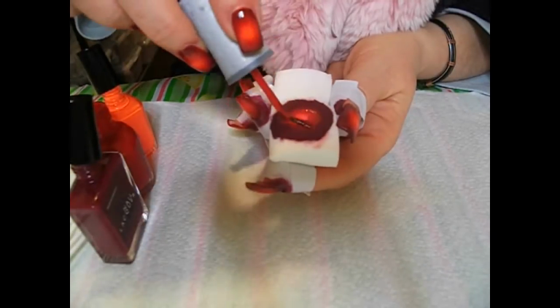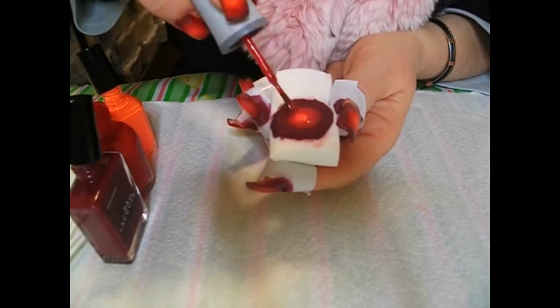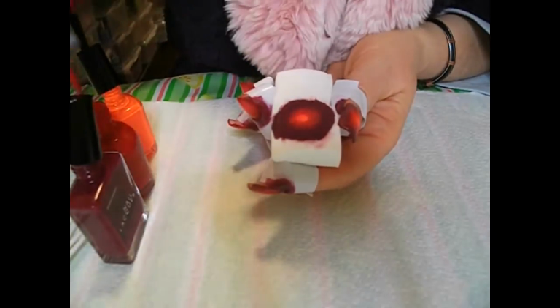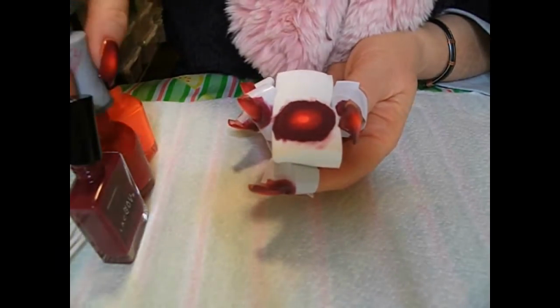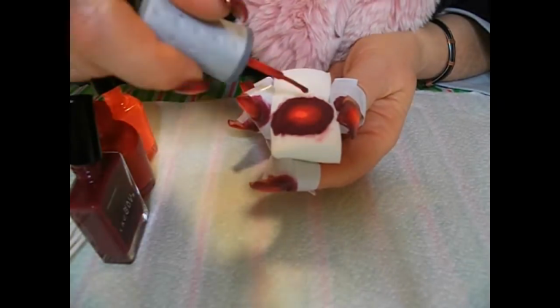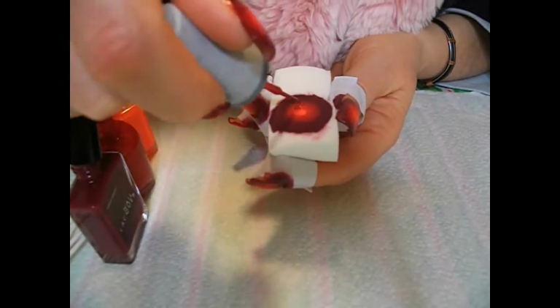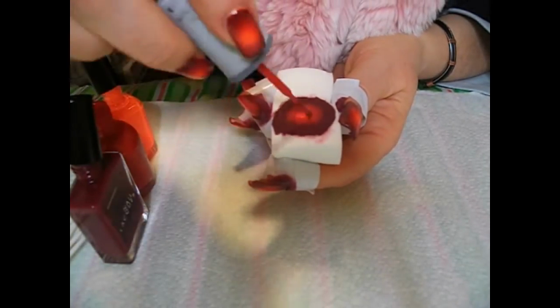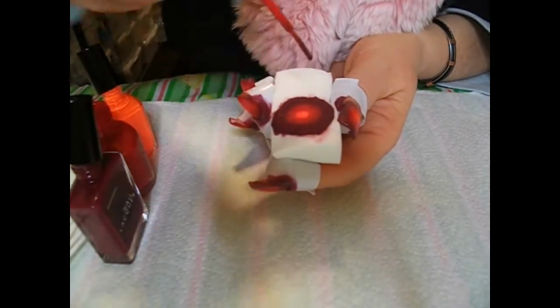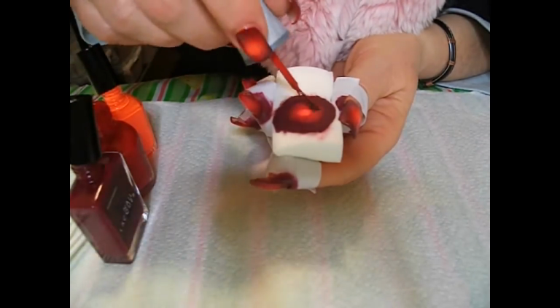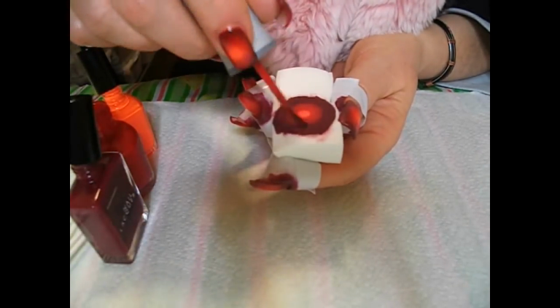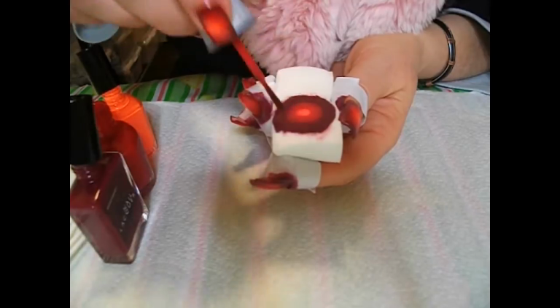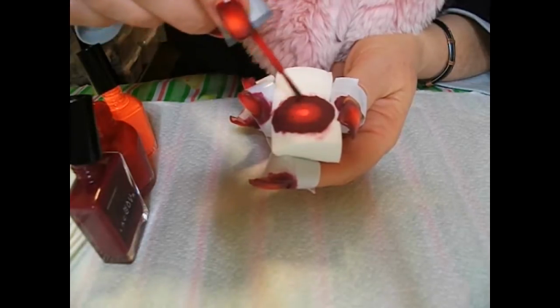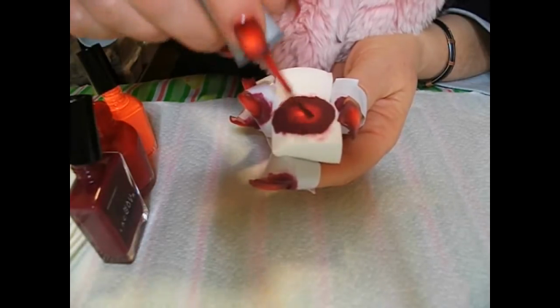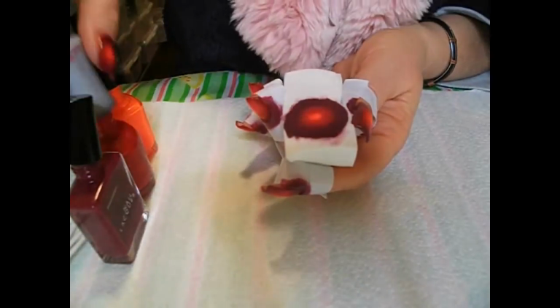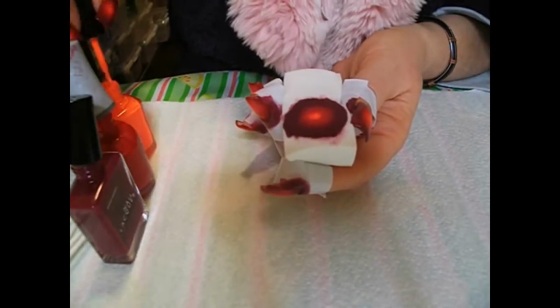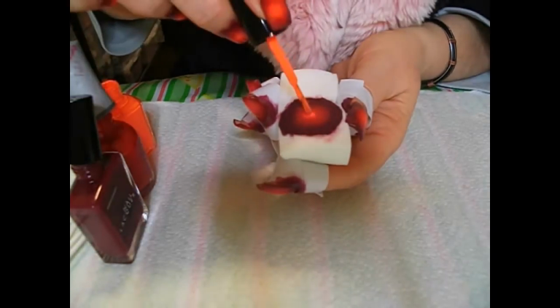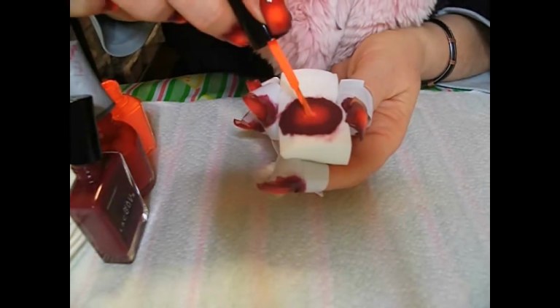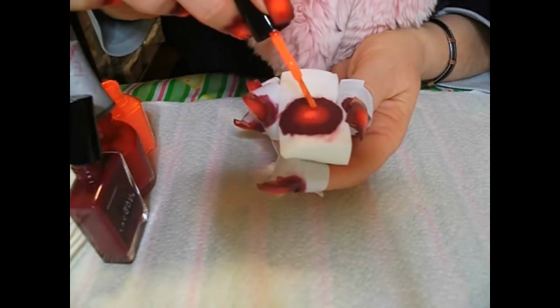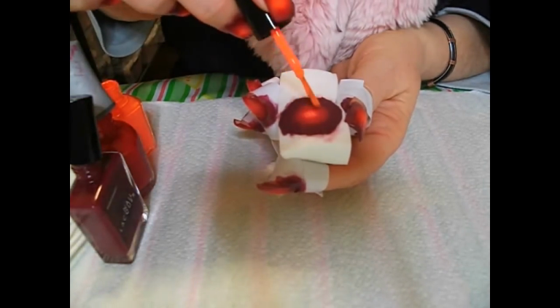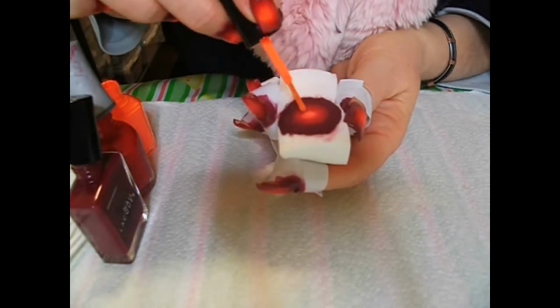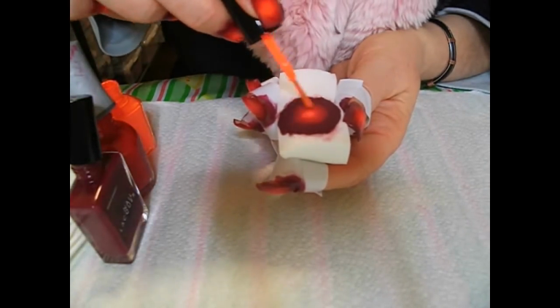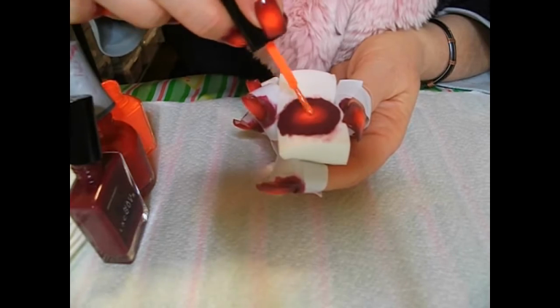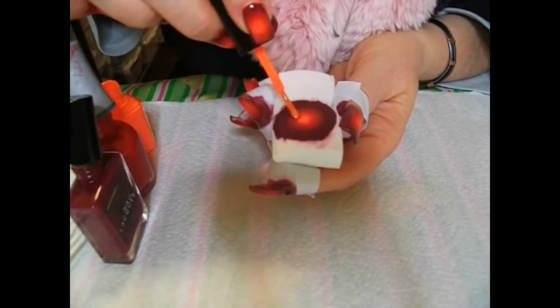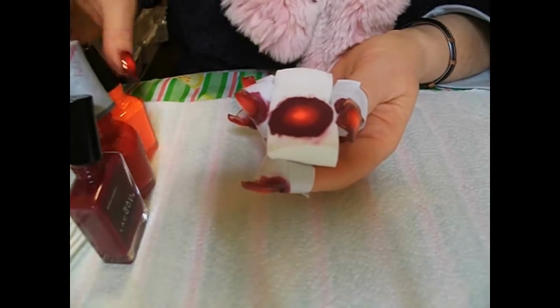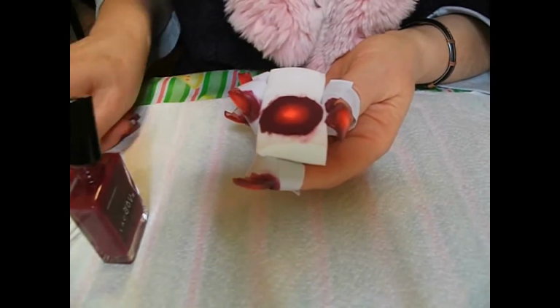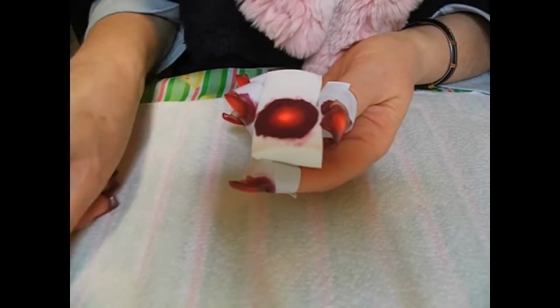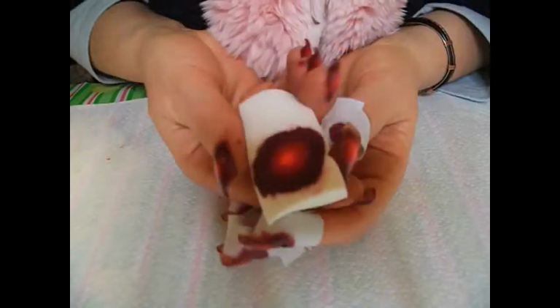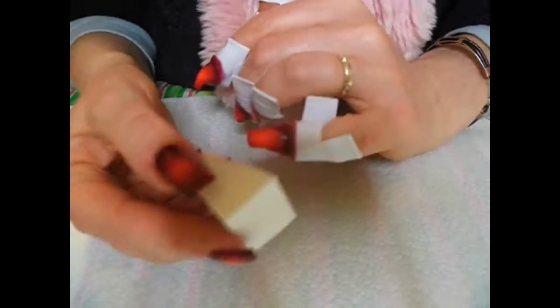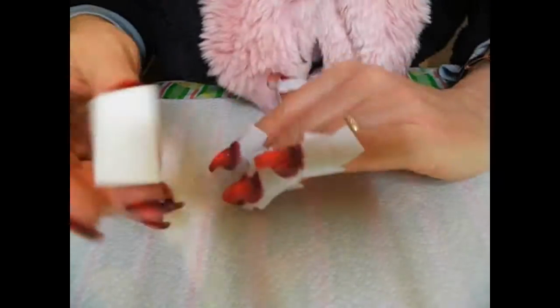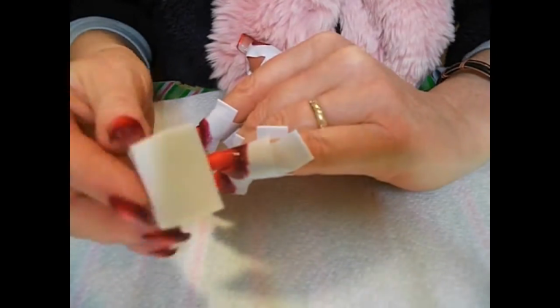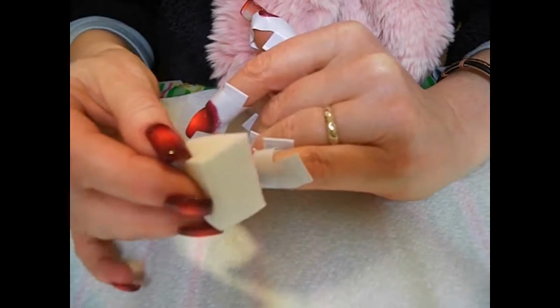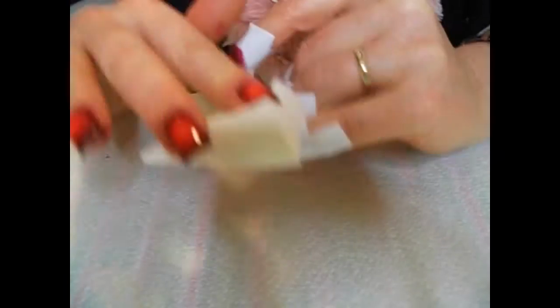Each time you put the sponge onto the nail, if you kind of move it slightly — less than a millimetre slightly — it blurs the lines even more.